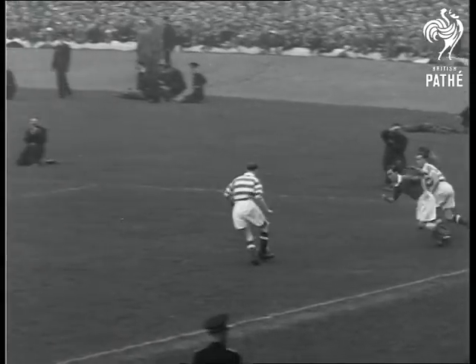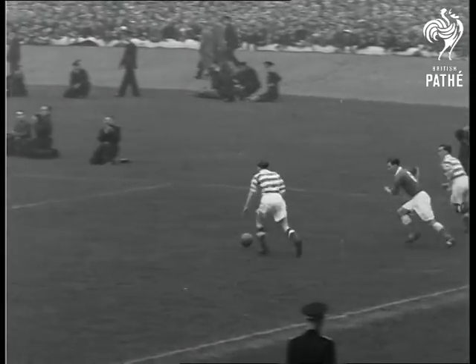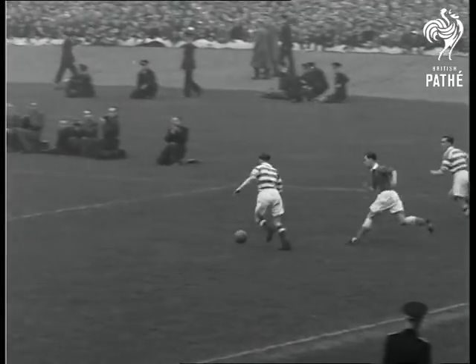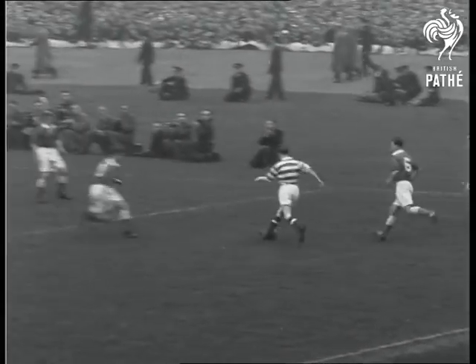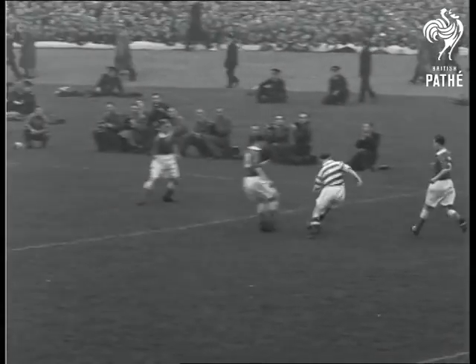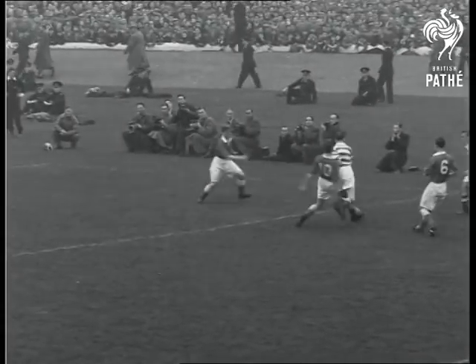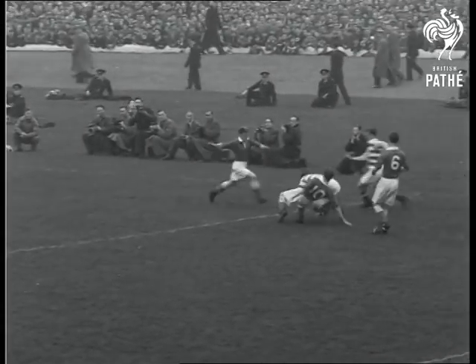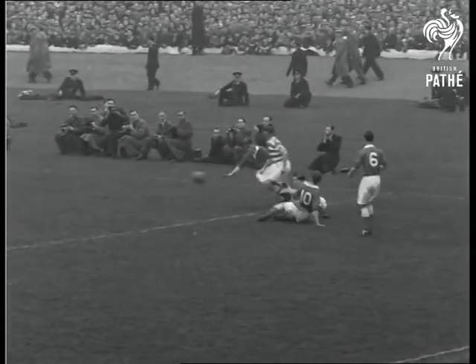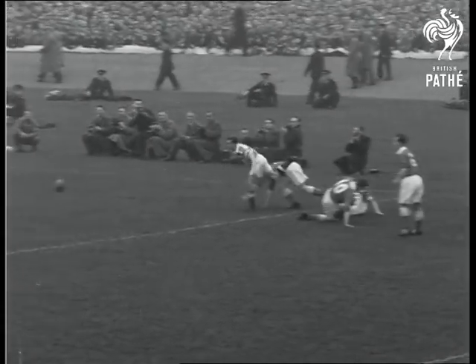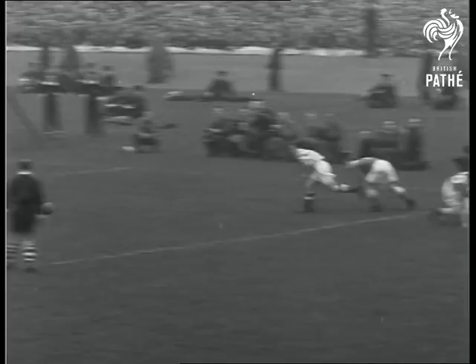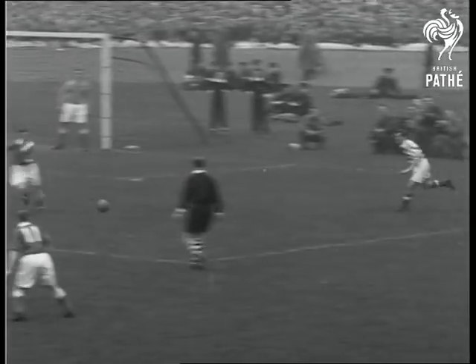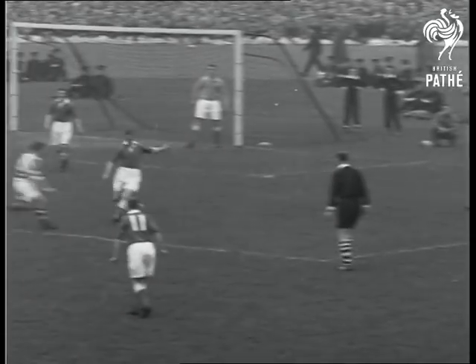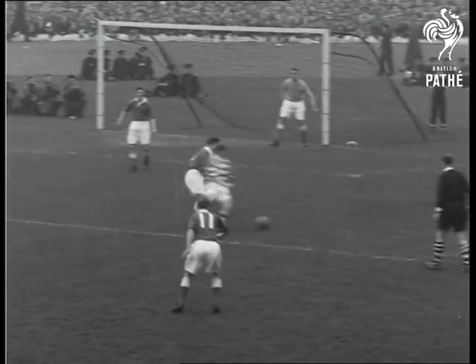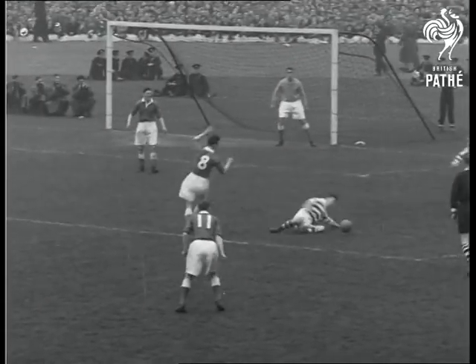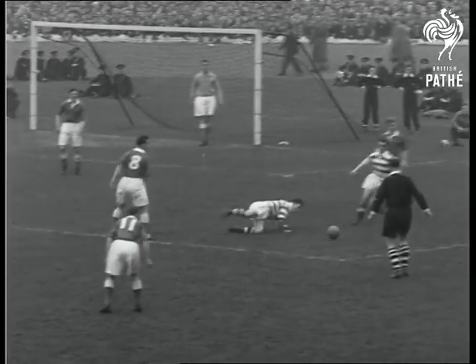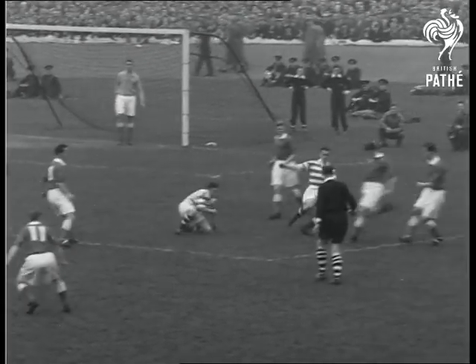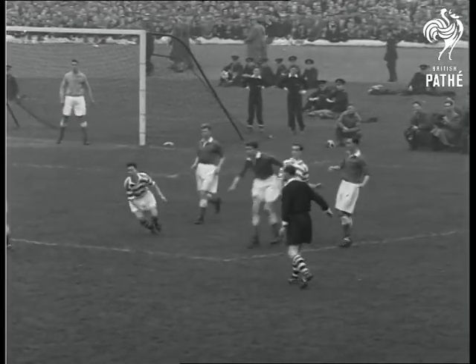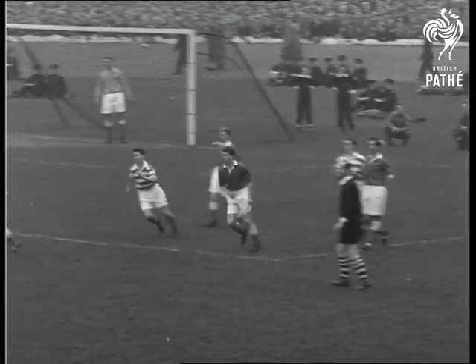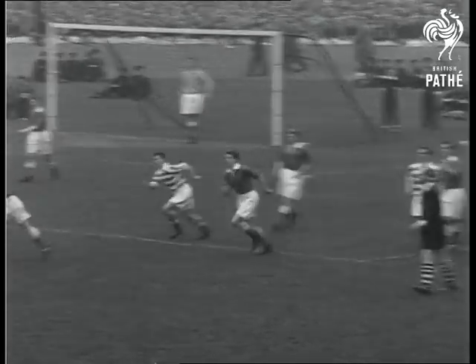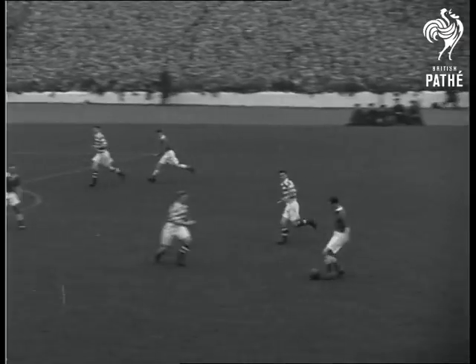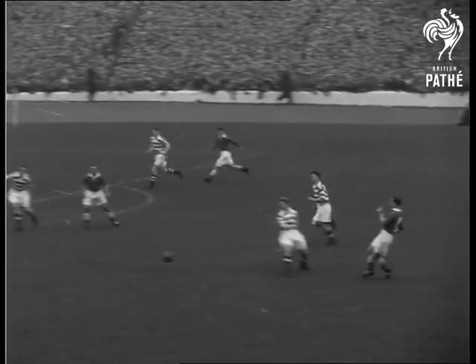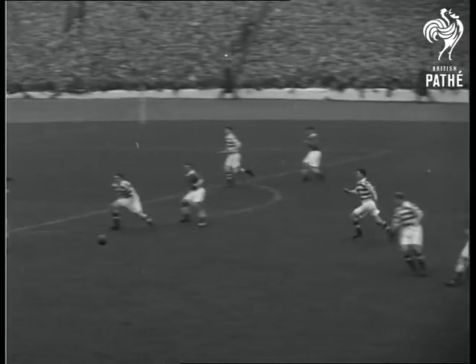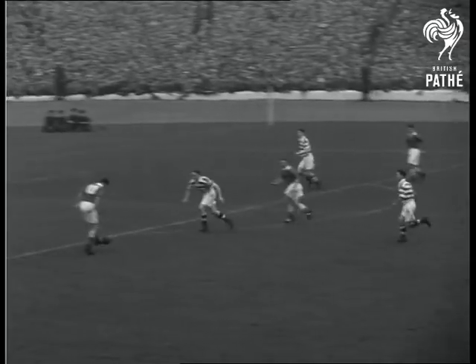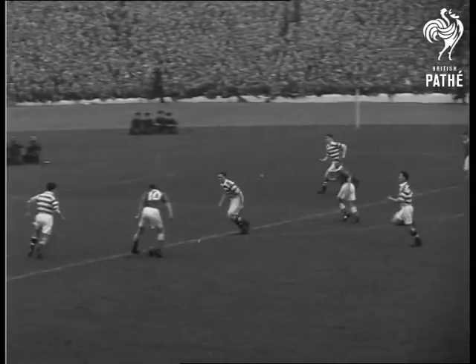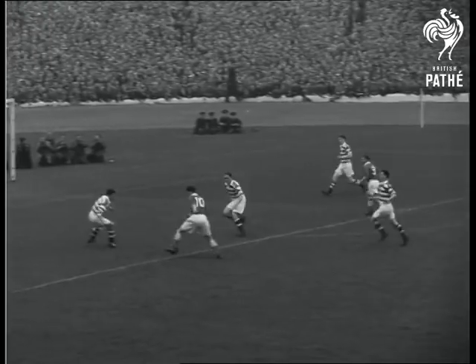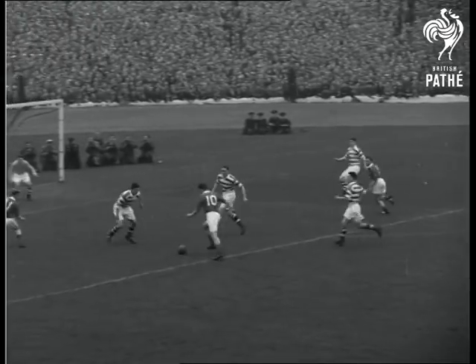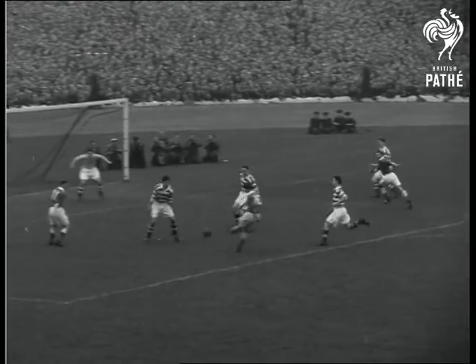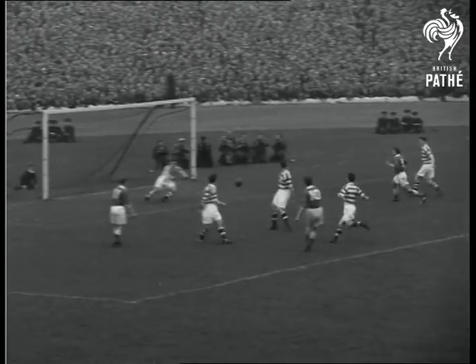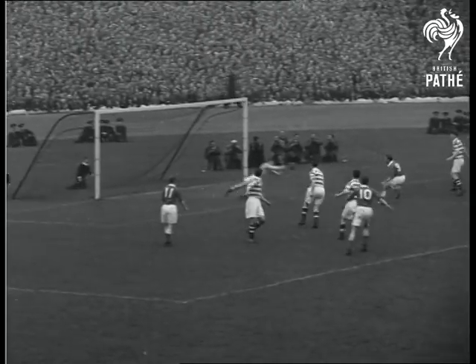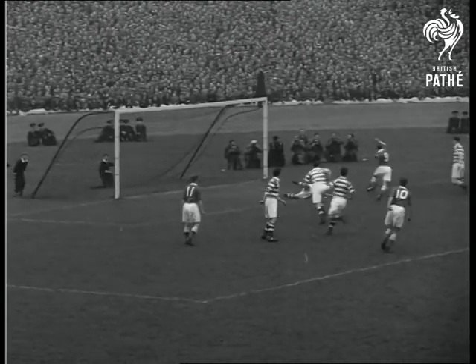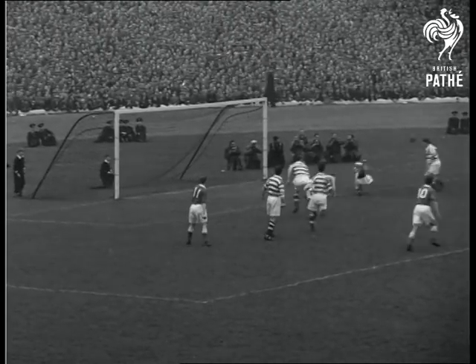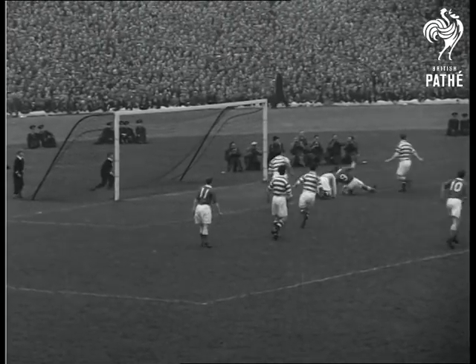Clooney, number 10, drops back to help out as danger threatens. Another forward, Hamilton, is there to help clear the Aberdeen line. Over to Clooney, who has a go.